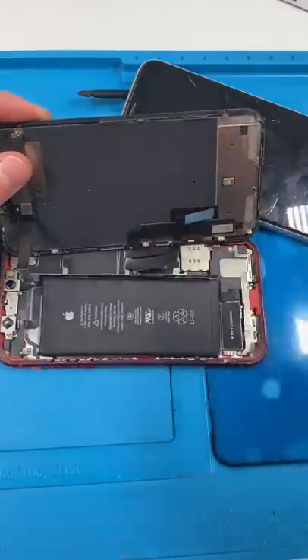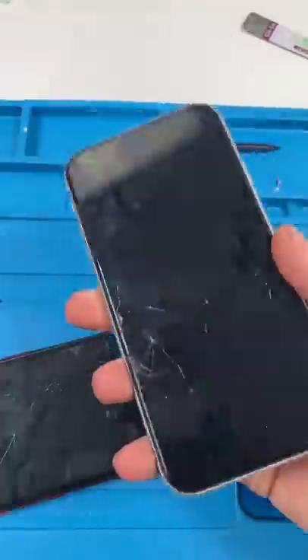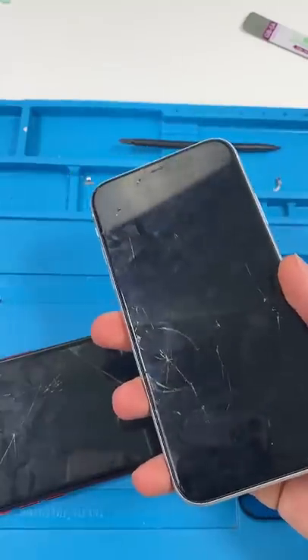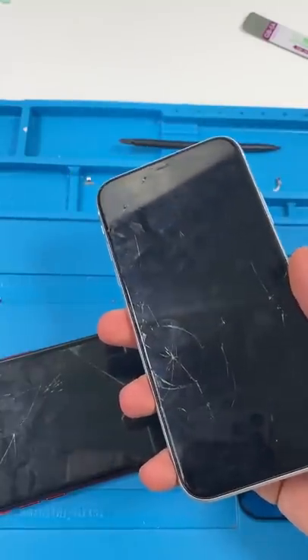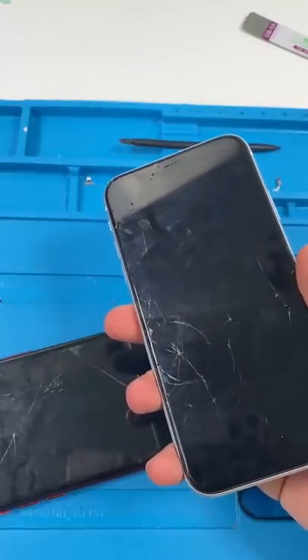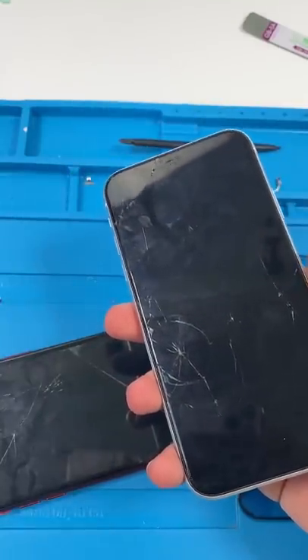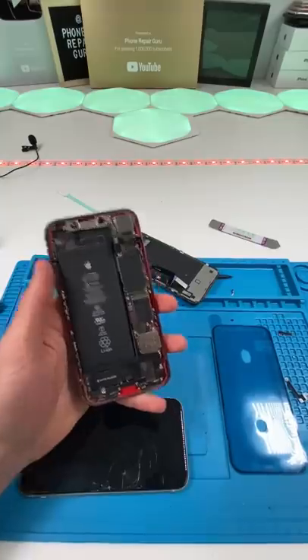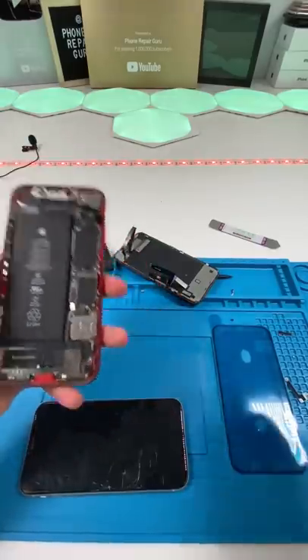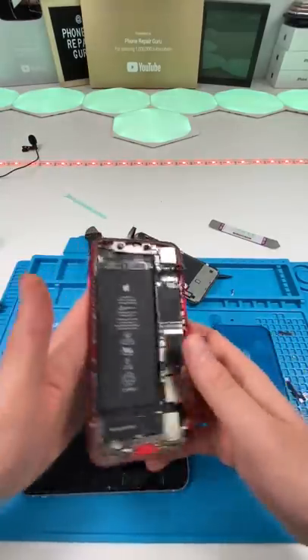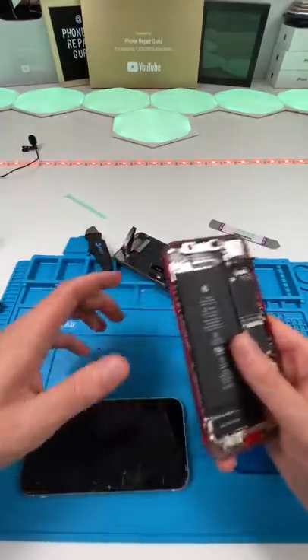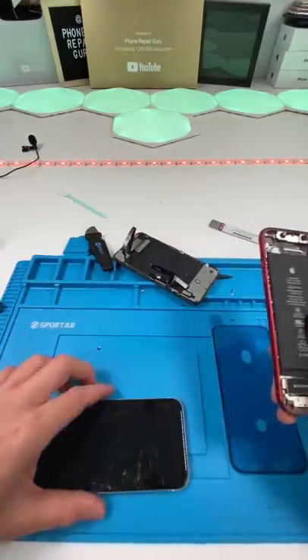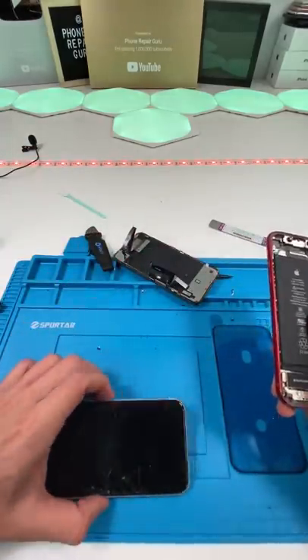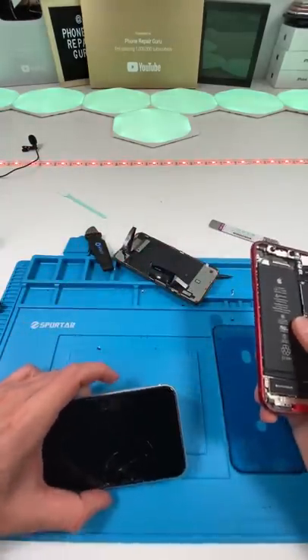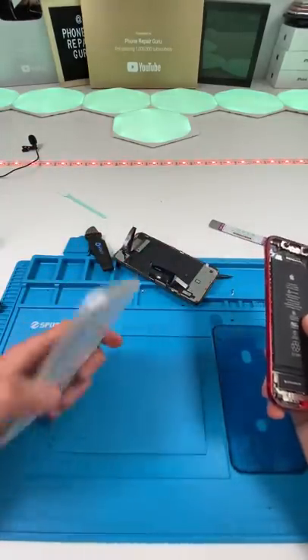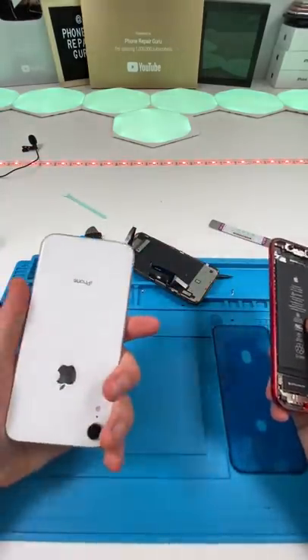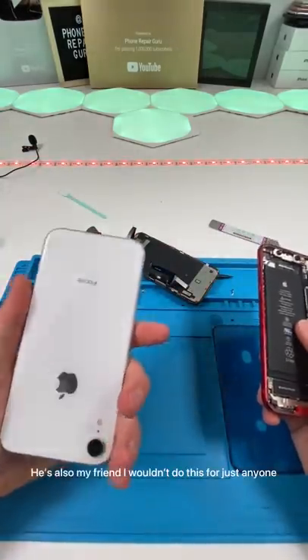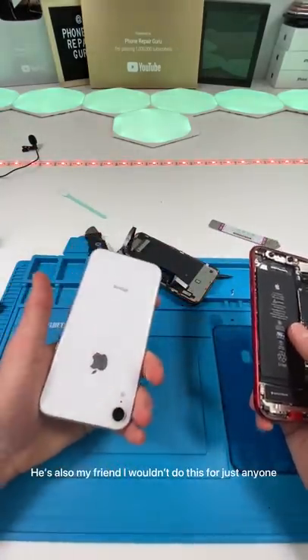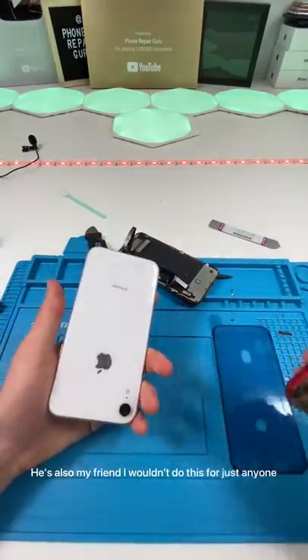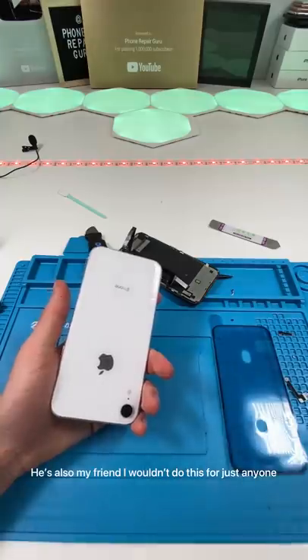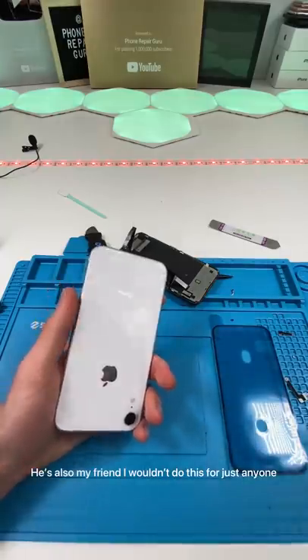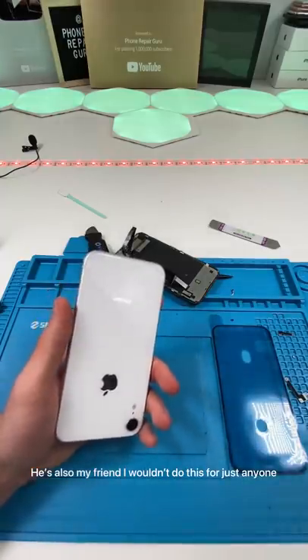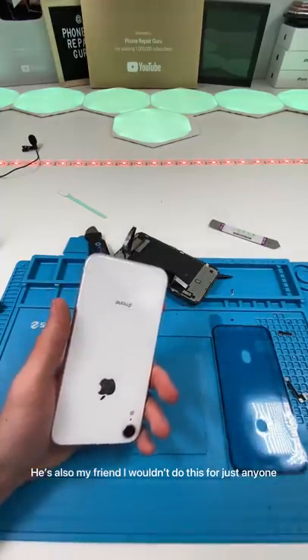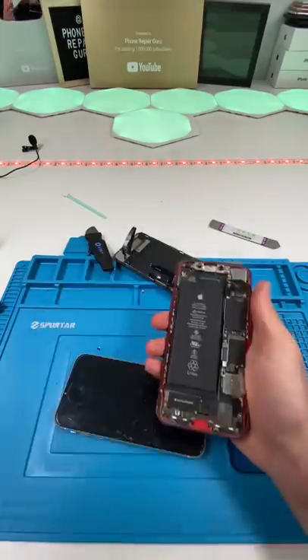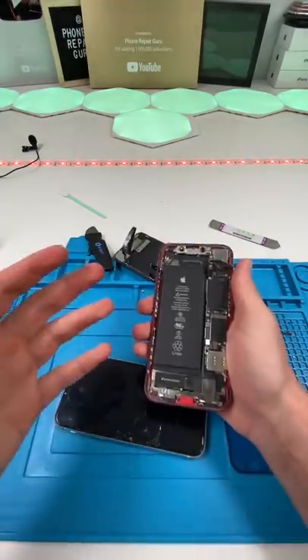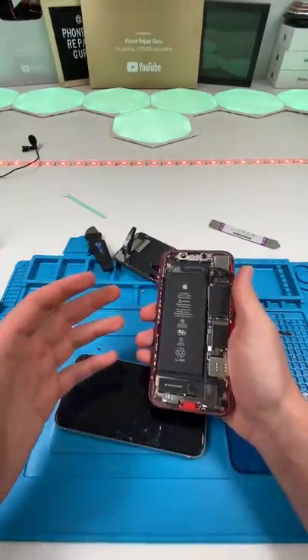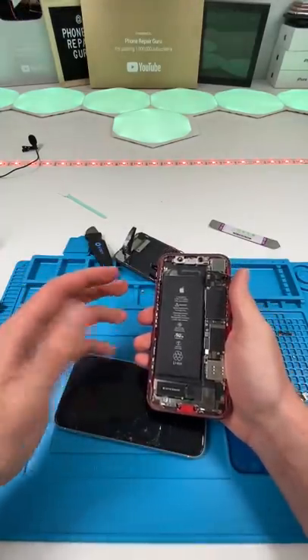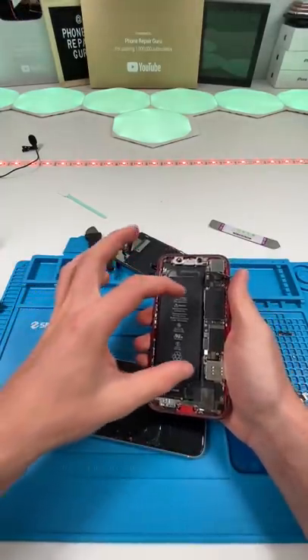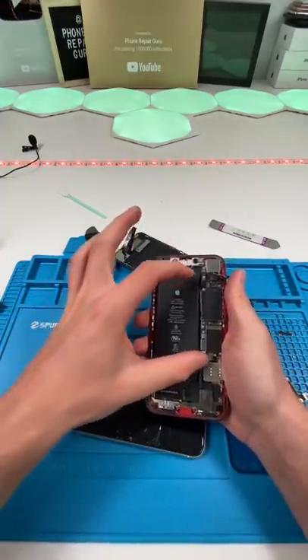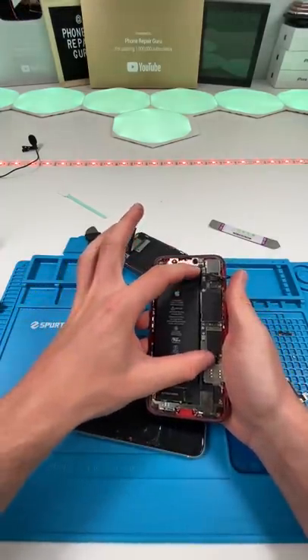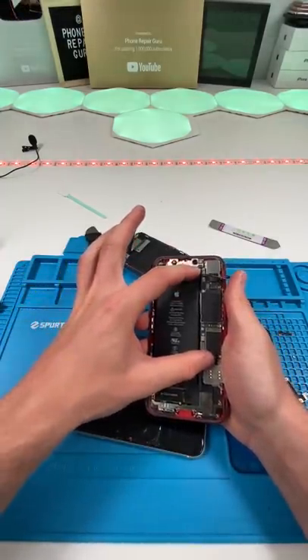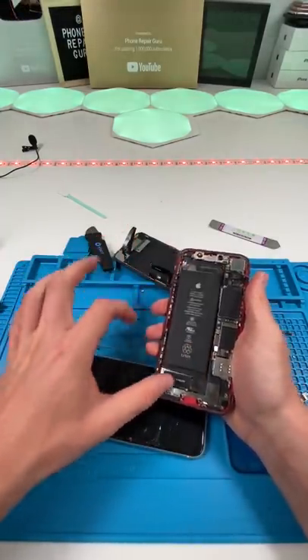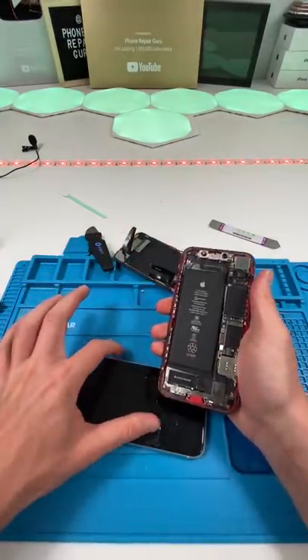We're going to be using this one for spare parts. The guy doesn't want to pay for a screen replacement, so I'm just taking the rest of this phone as parts as payment. All I want to do is basically take the logic board and put it in here.